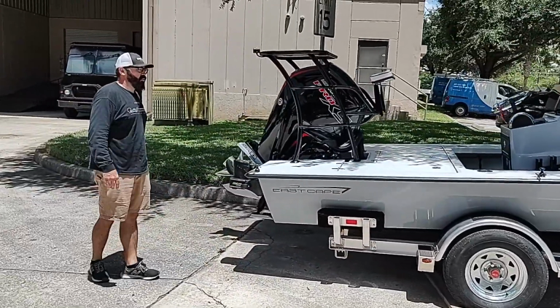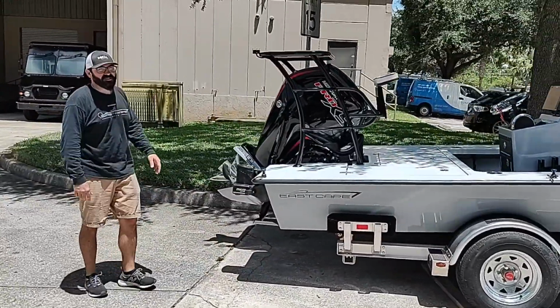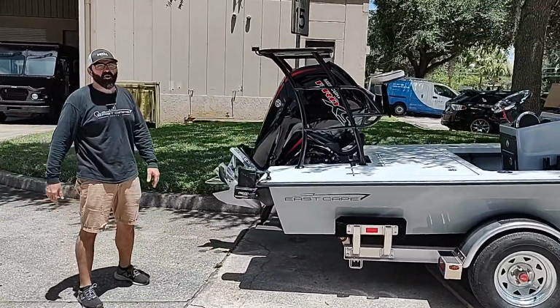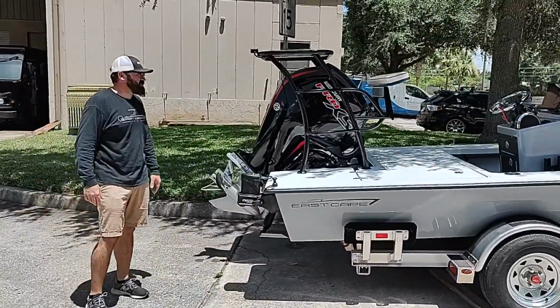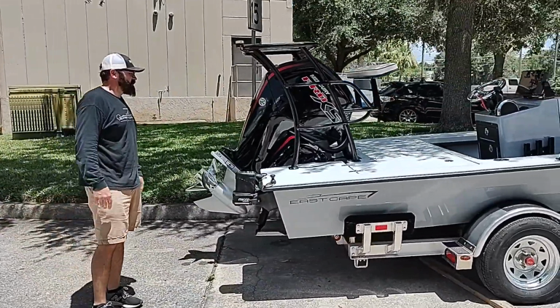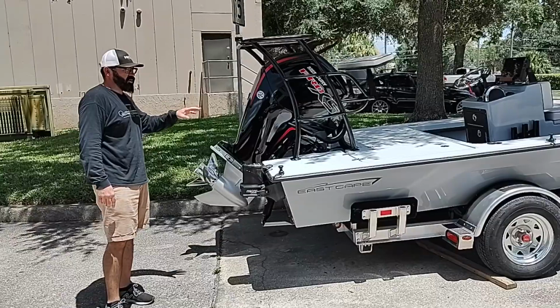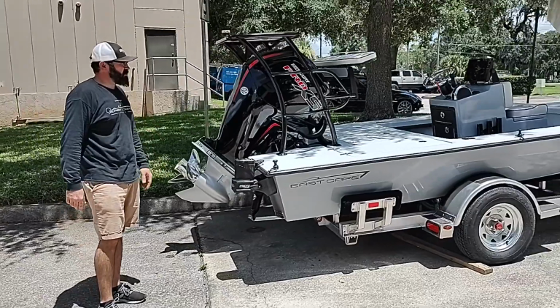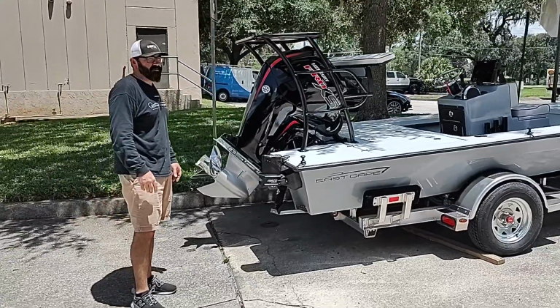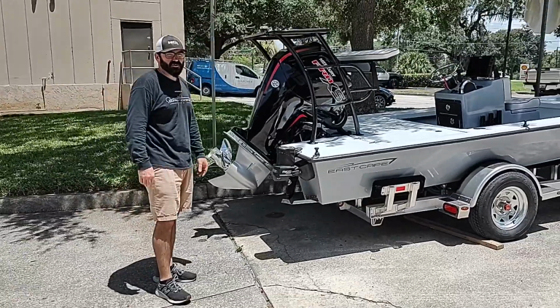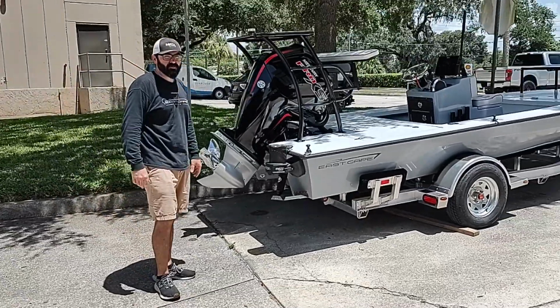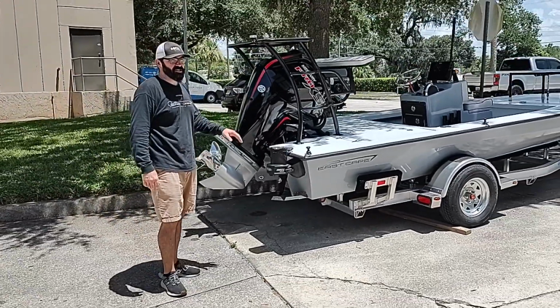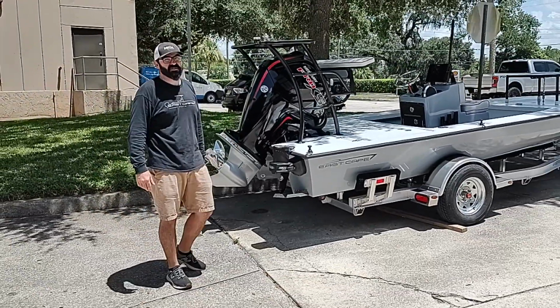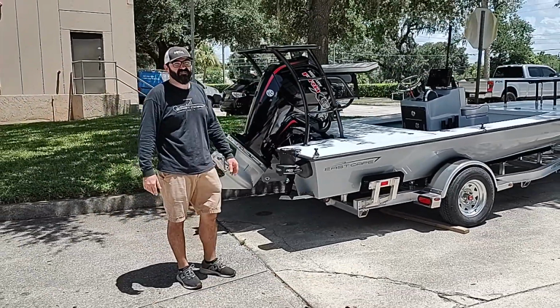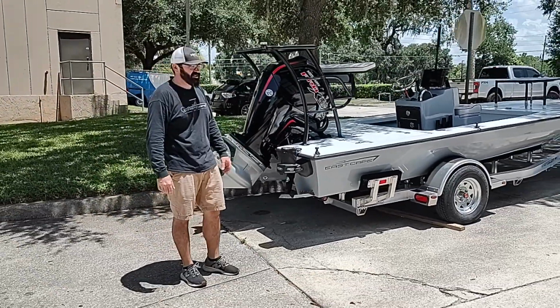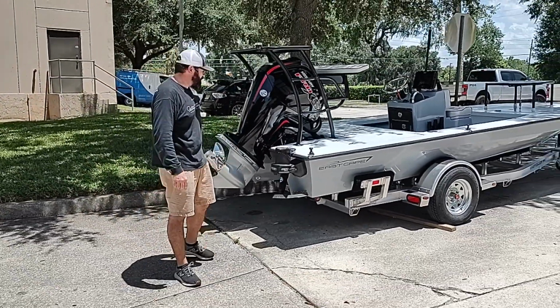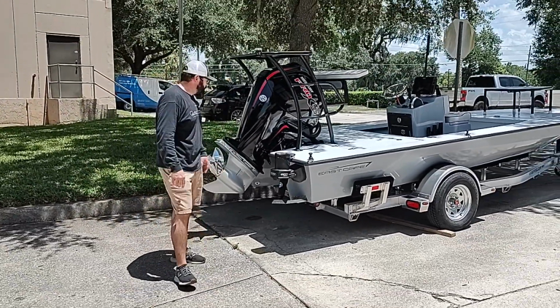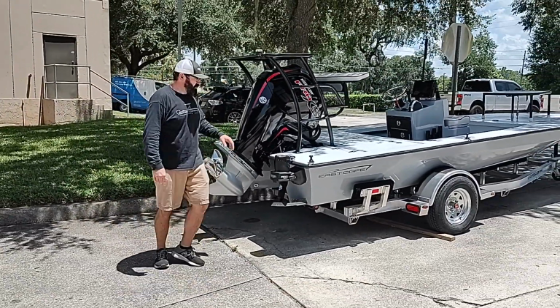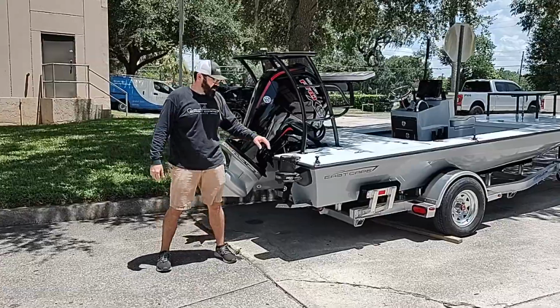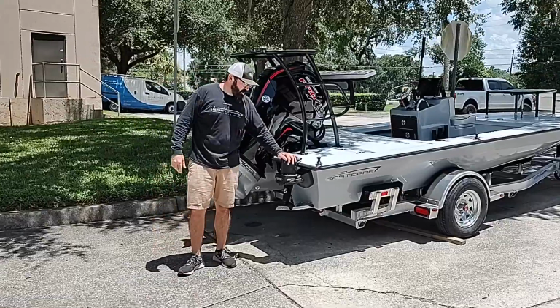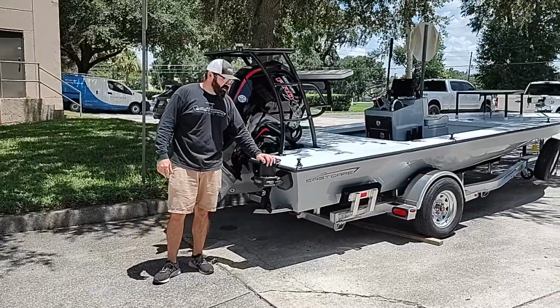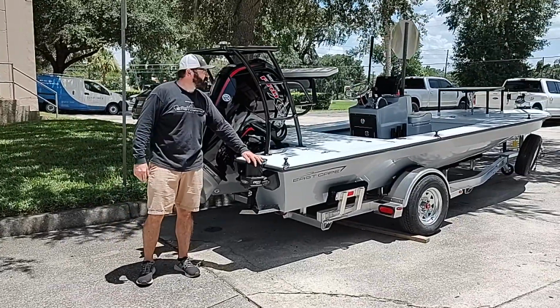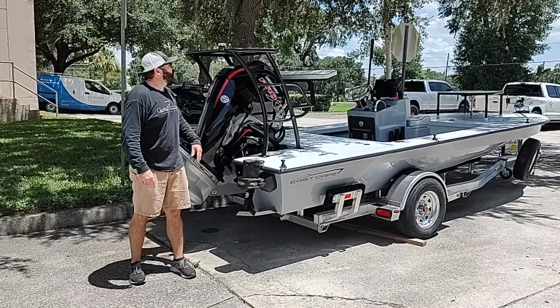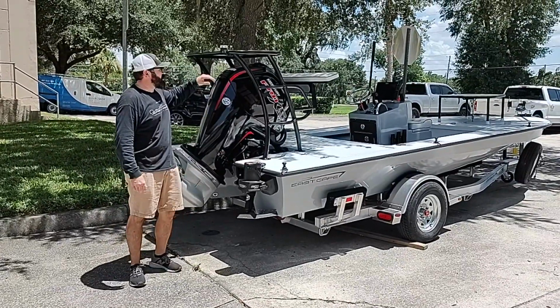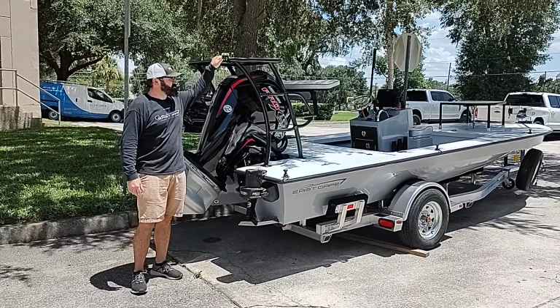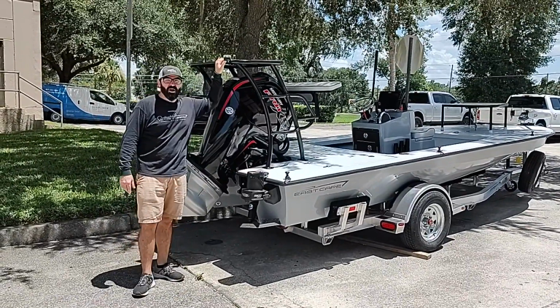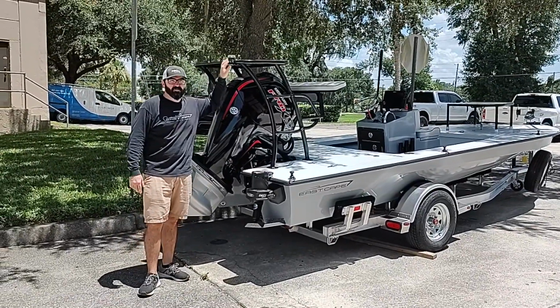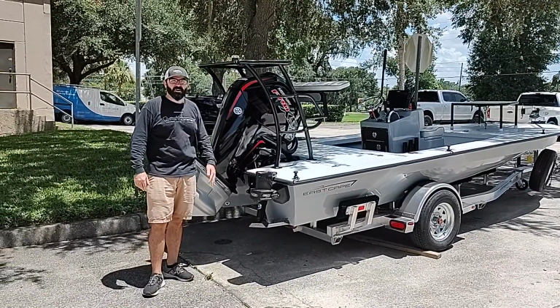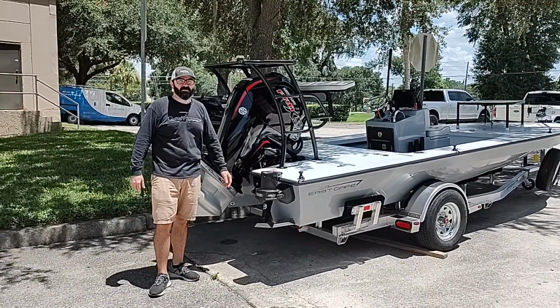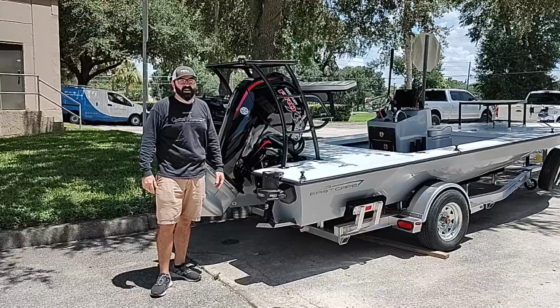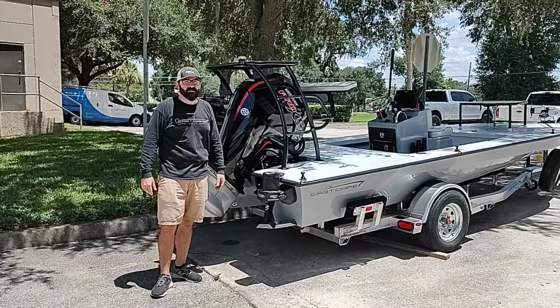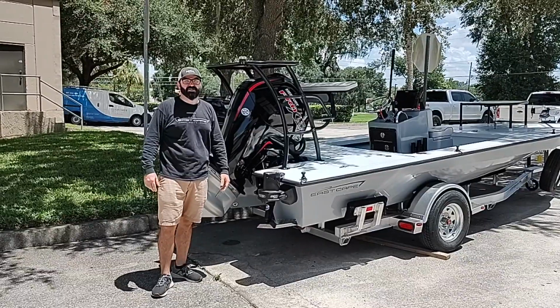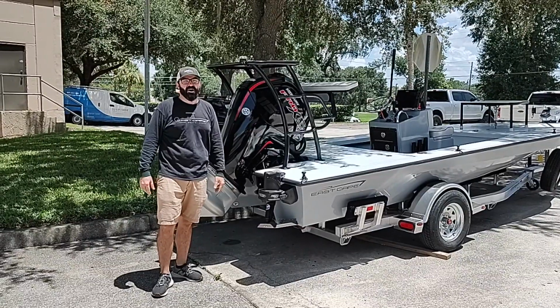We've got the Merc 115 Pro XS CT — great motor, a lot of boat control here, and we're still seeing speeds north of 50 miles an hour — paired up with the PowerPoll Micro and our GoFast polling platform. Another sweet rig headed out of the shop, thanks for checking it out.